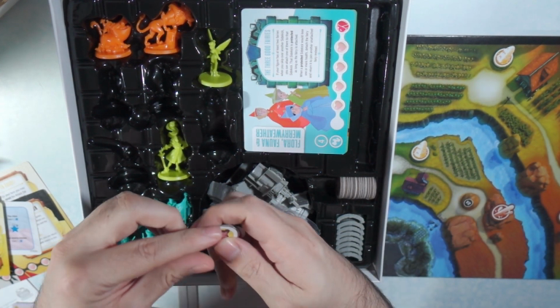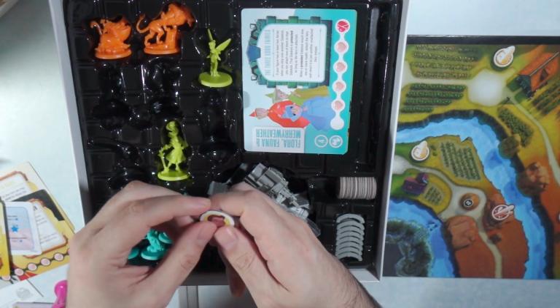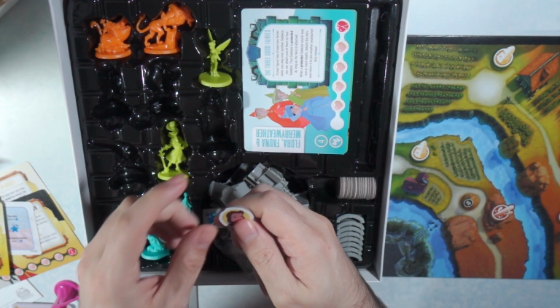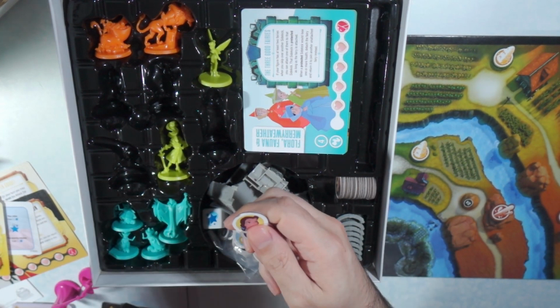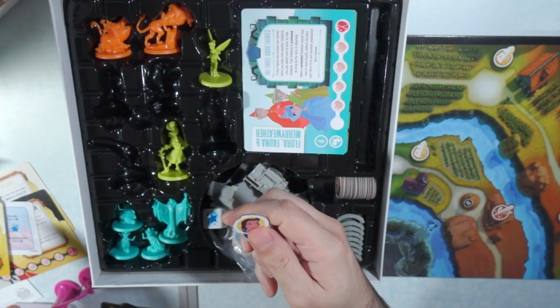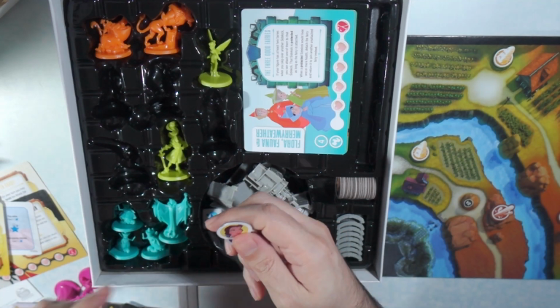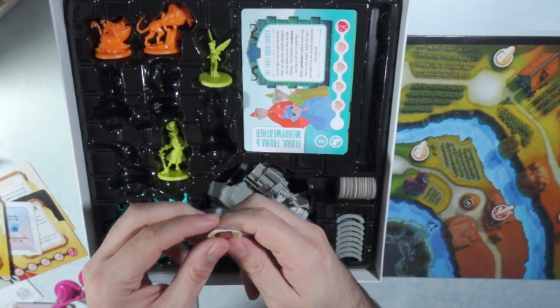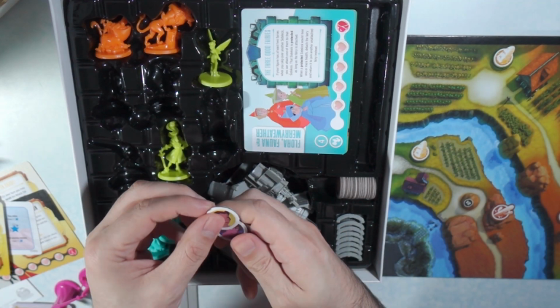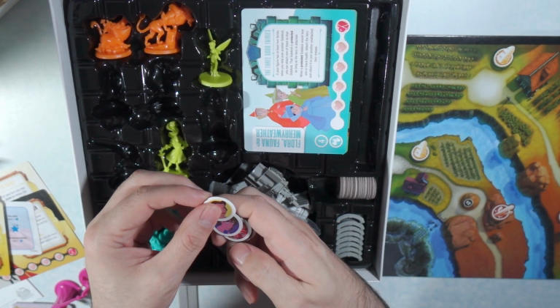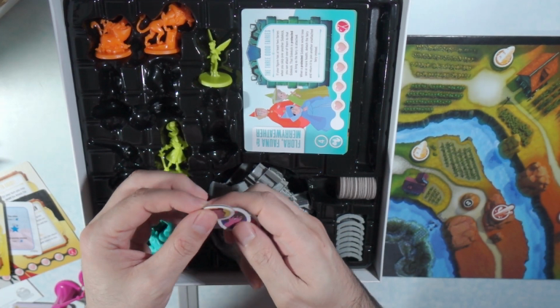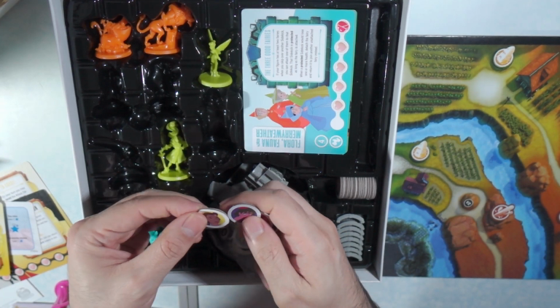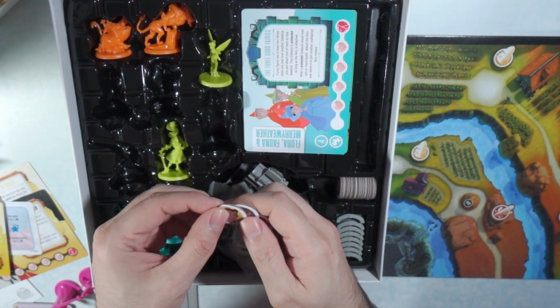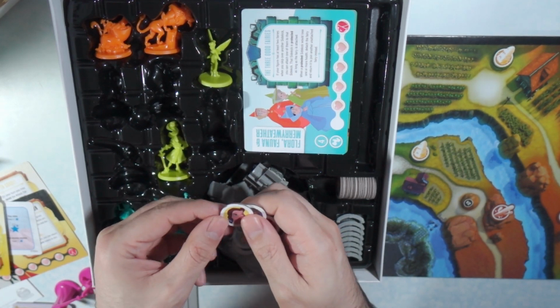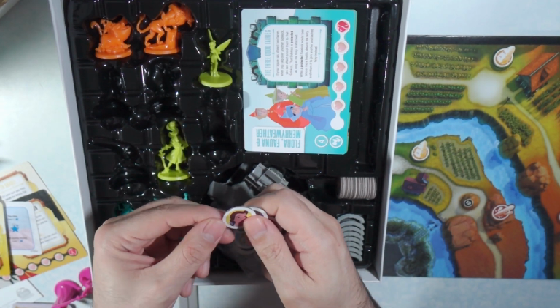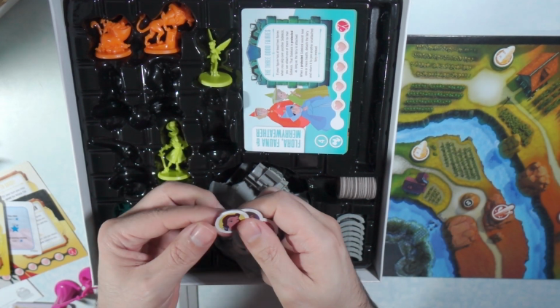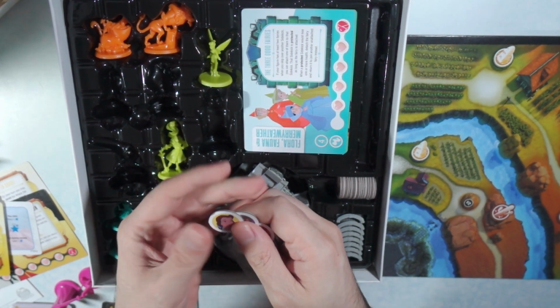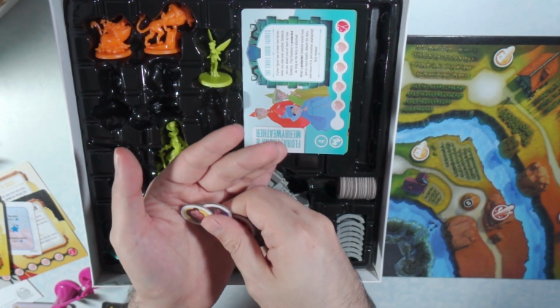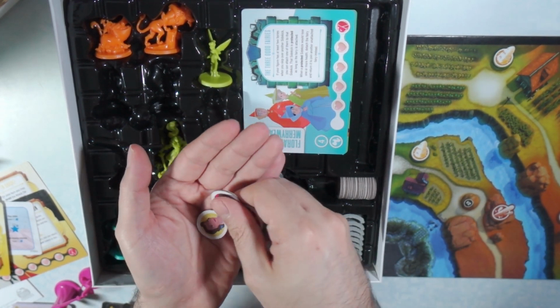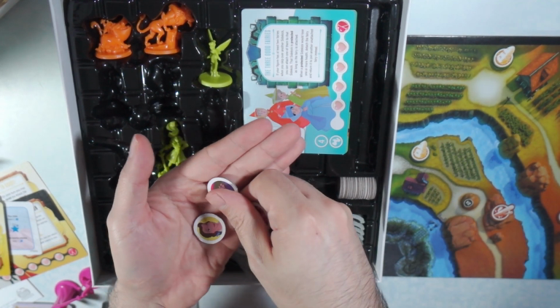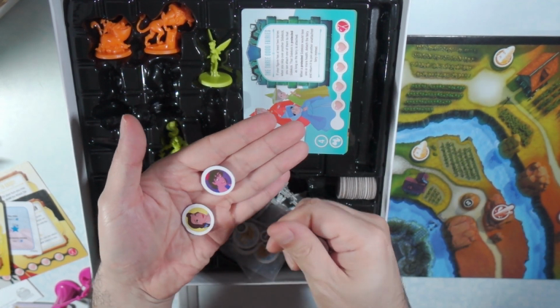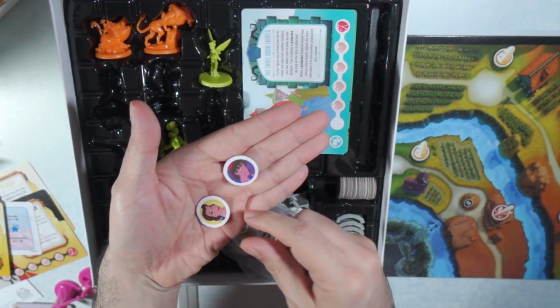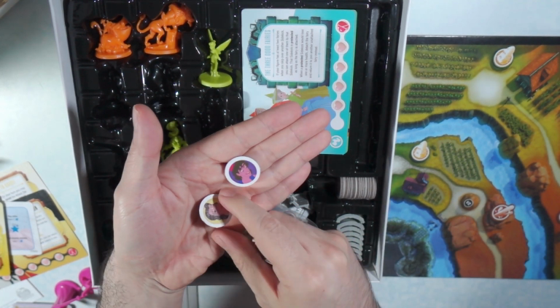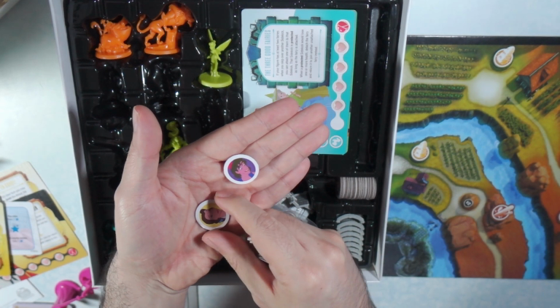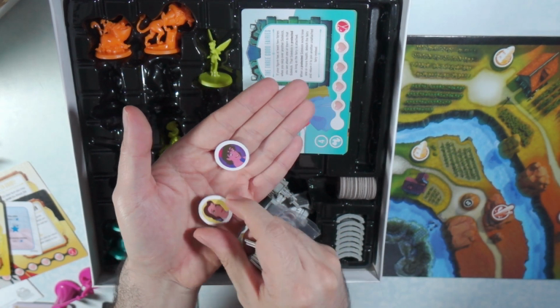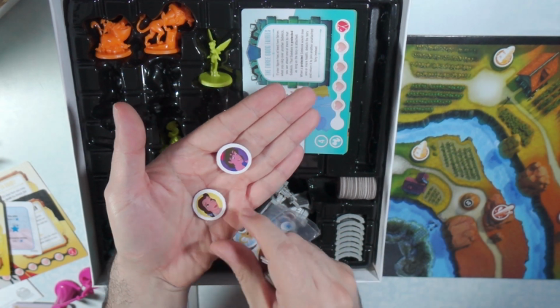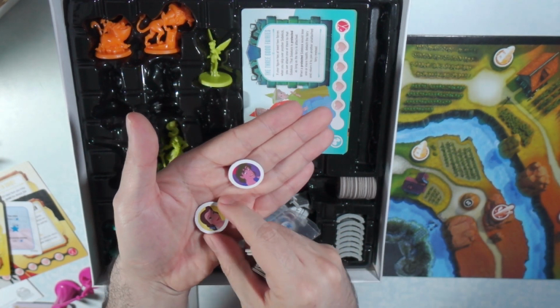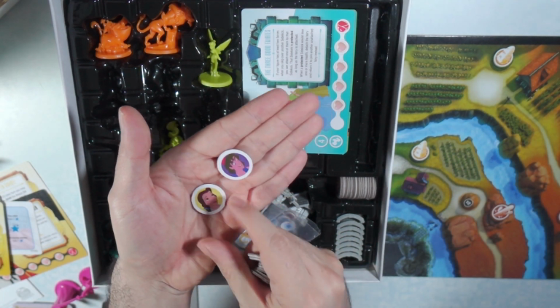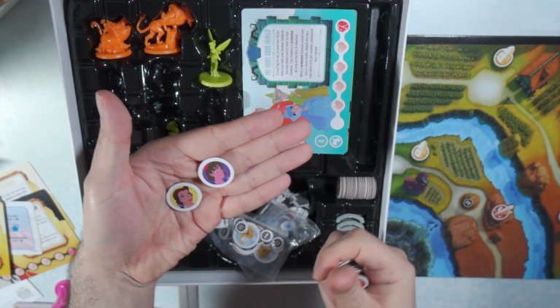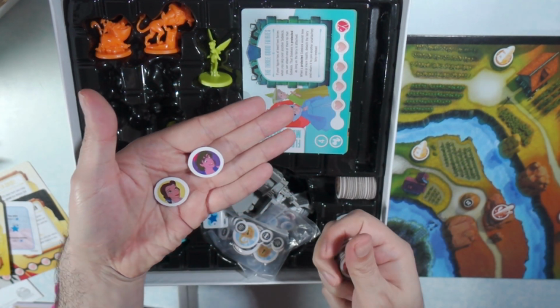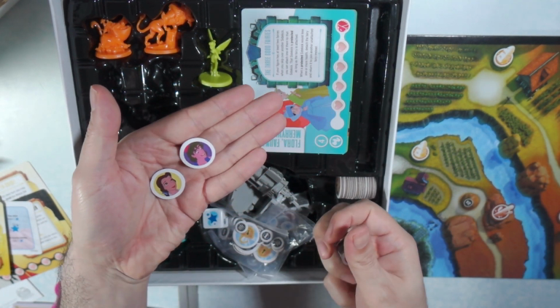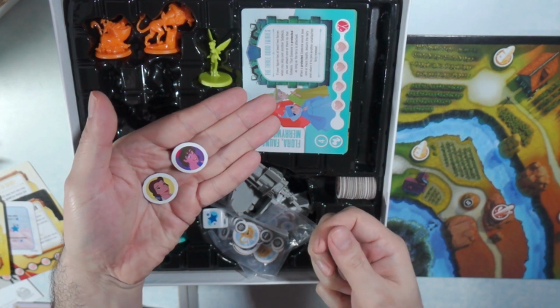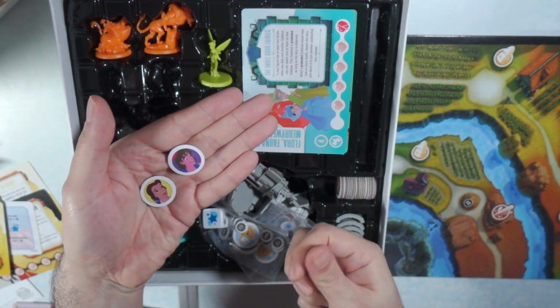Each sidekick is going to have a hero. Here is Belle and Aladdin, and these are the tokens representing them — they're going to be in the castle.